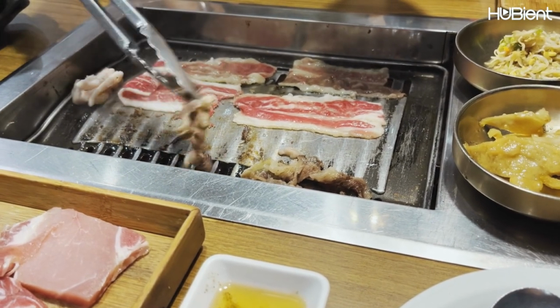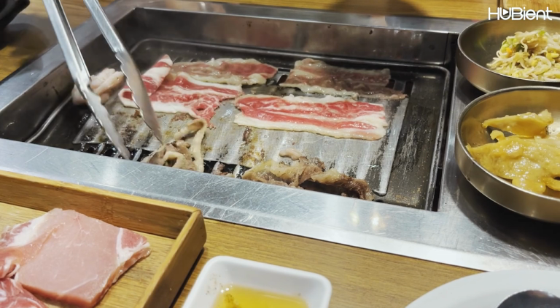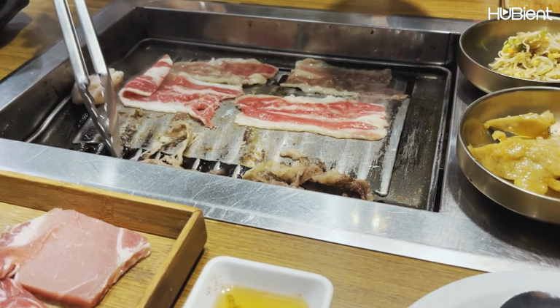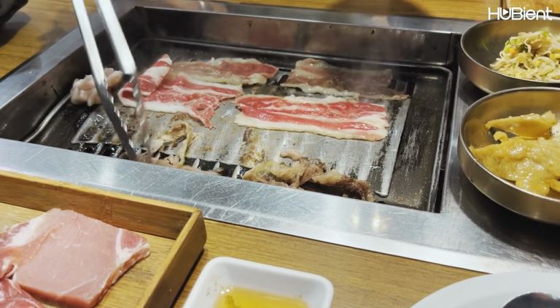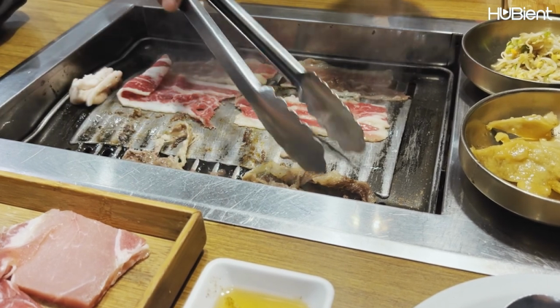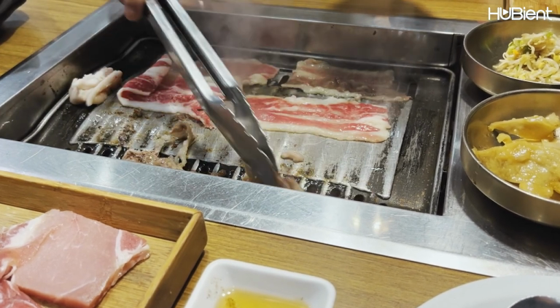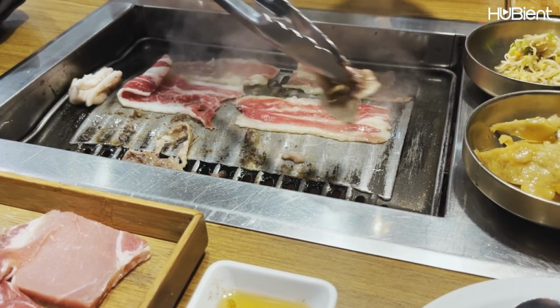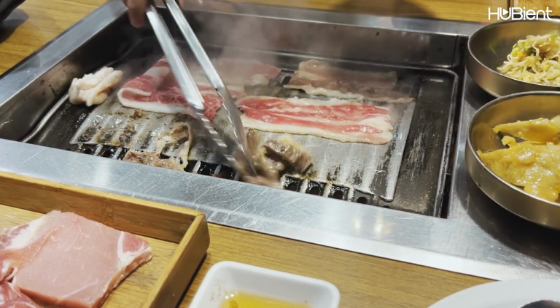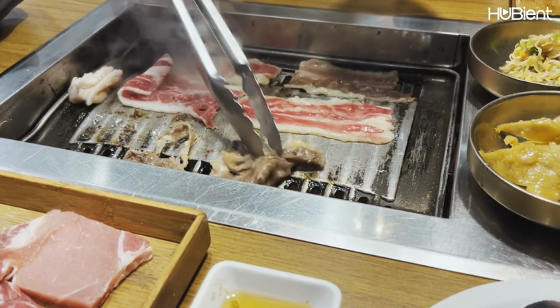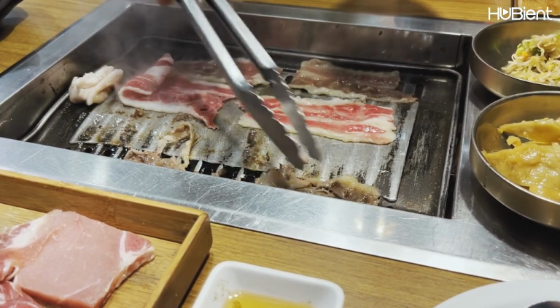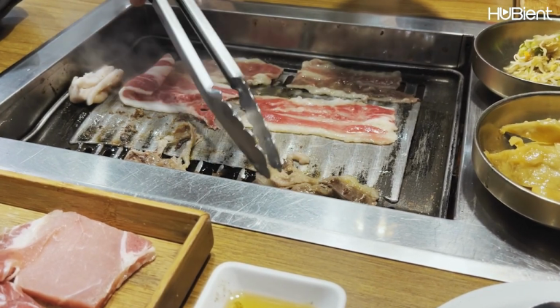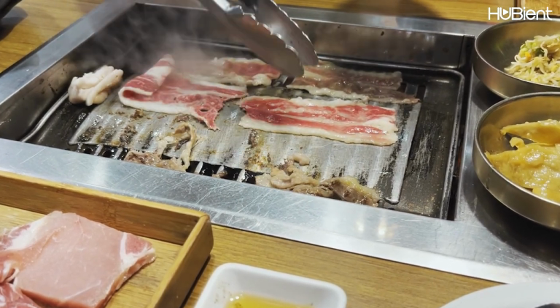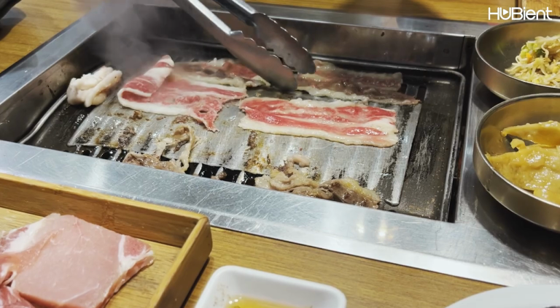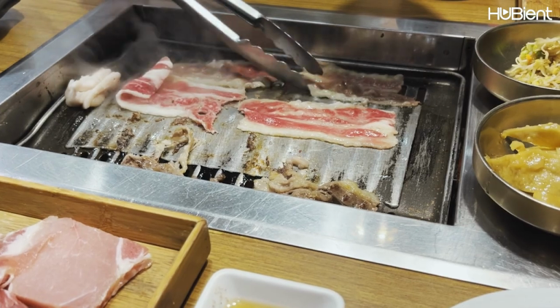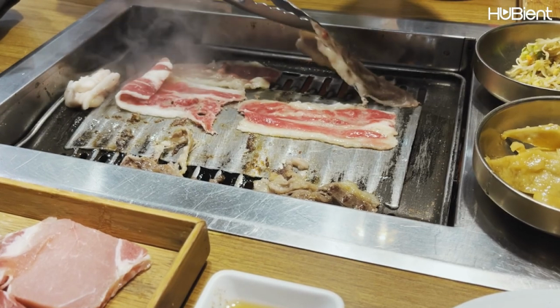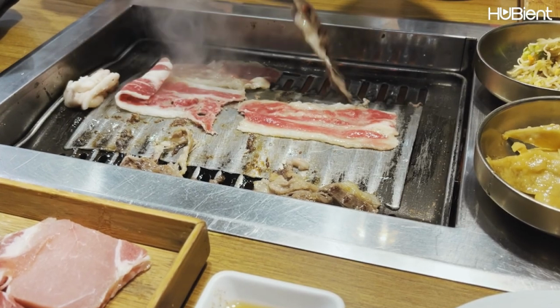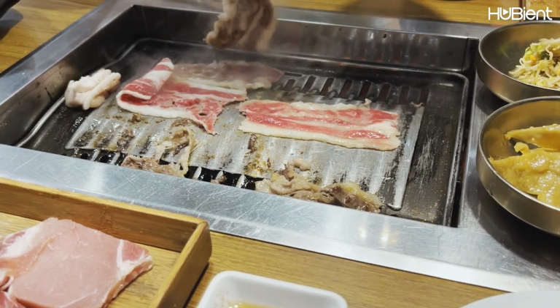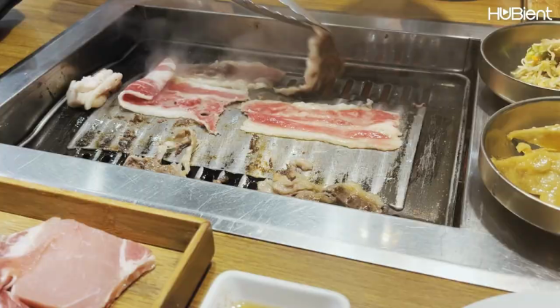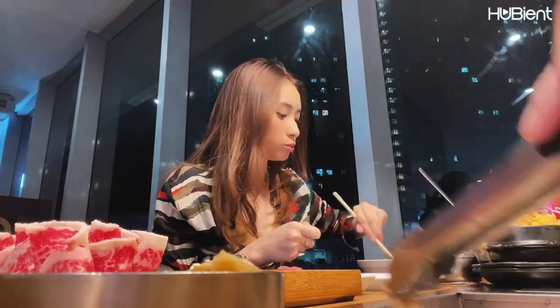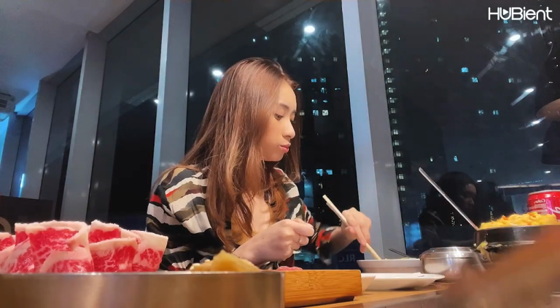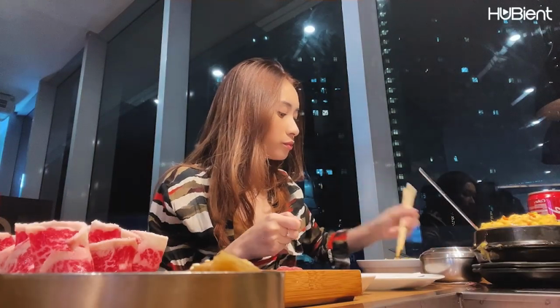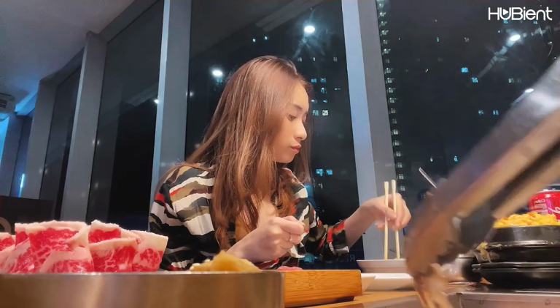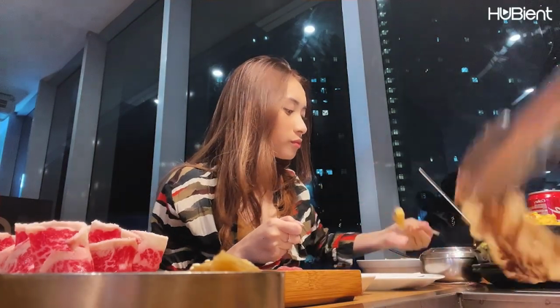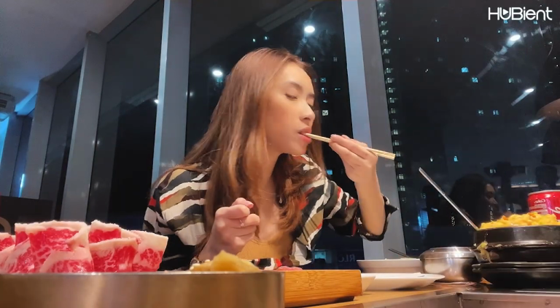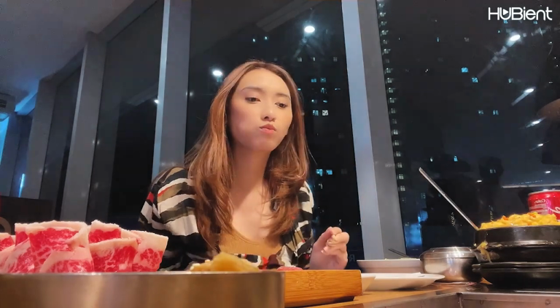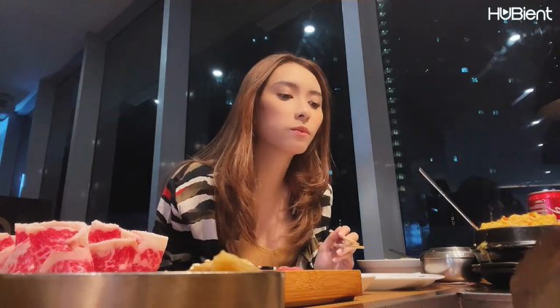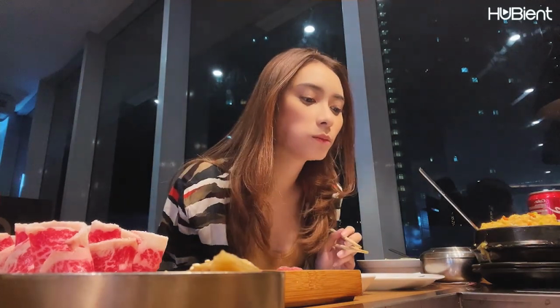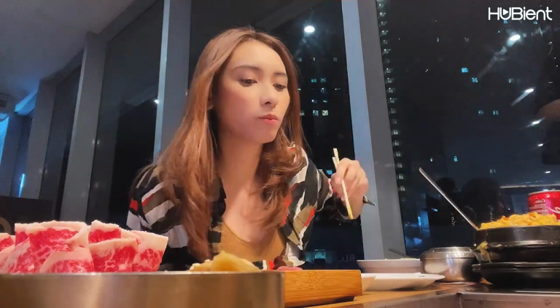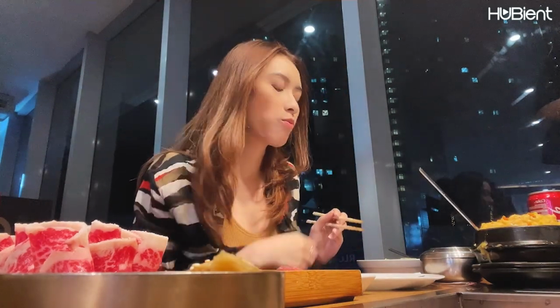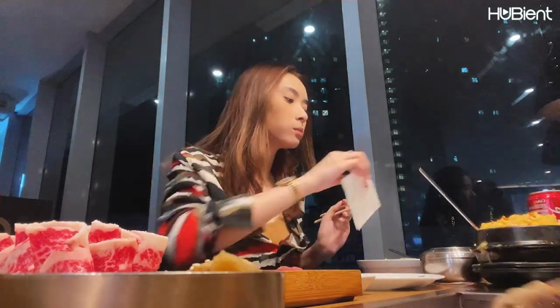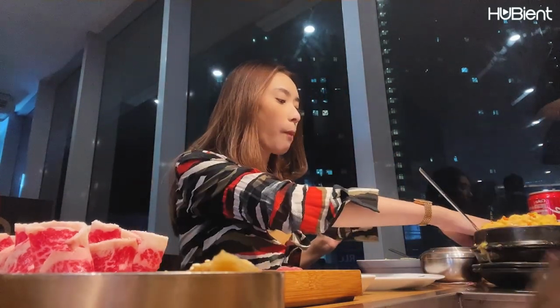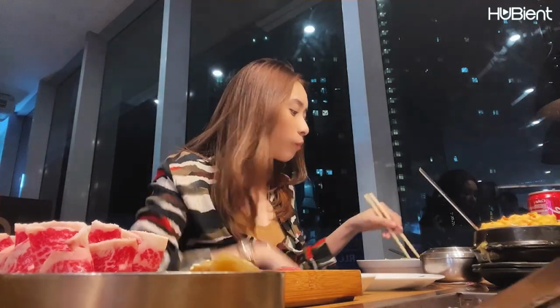The service at Kaya Korean restaurant is exceptional, with friendly and attentive staff who are happy to make recommendations and answer any questions you may have. The restaurant also offers a great selection of Korean food and beverages.